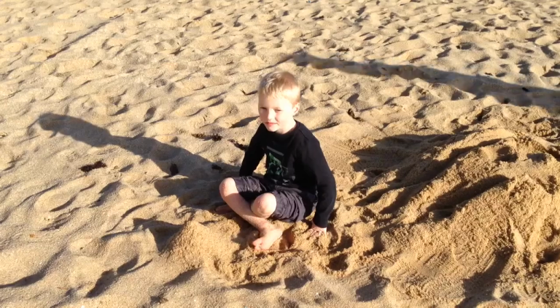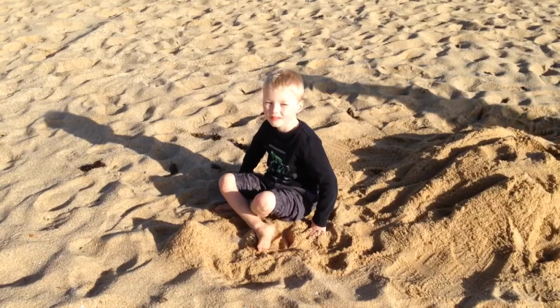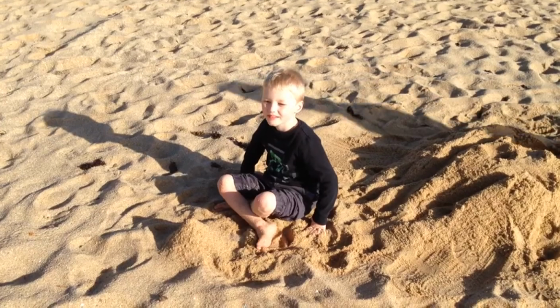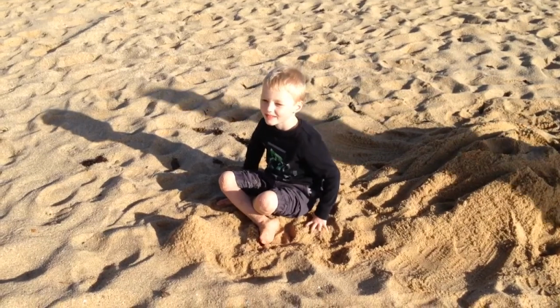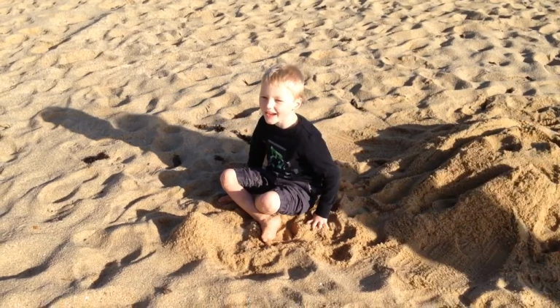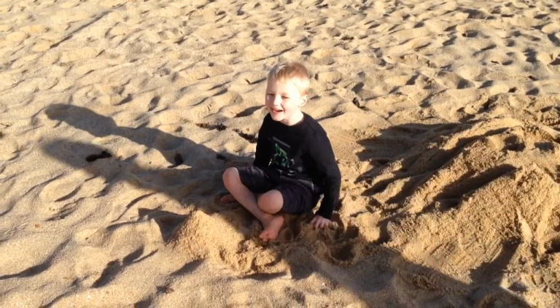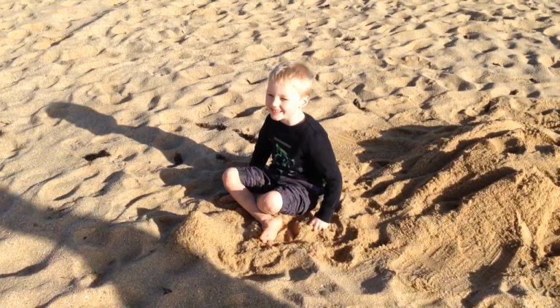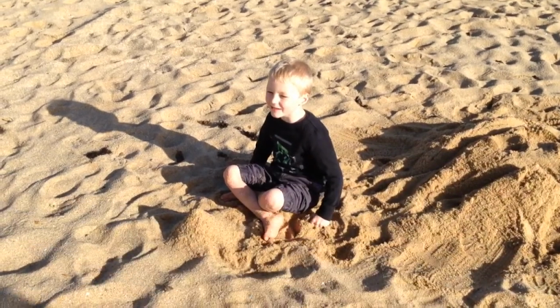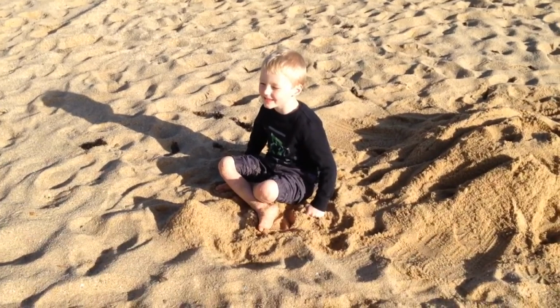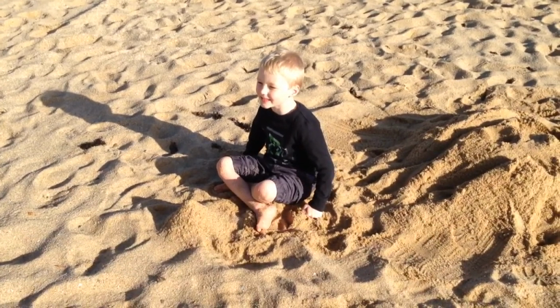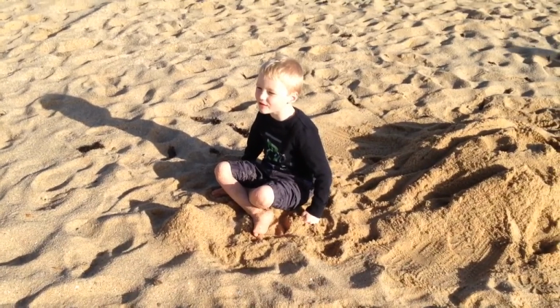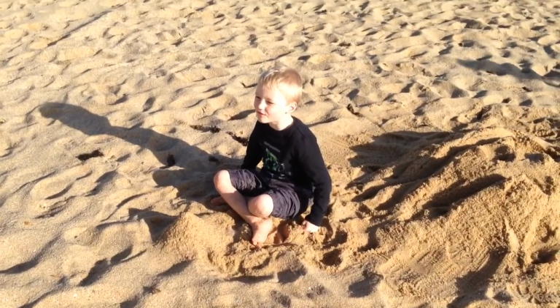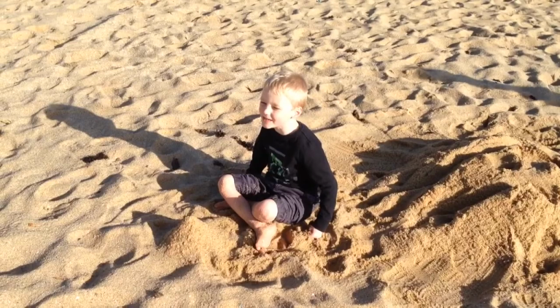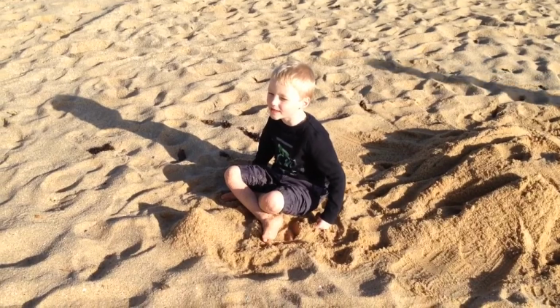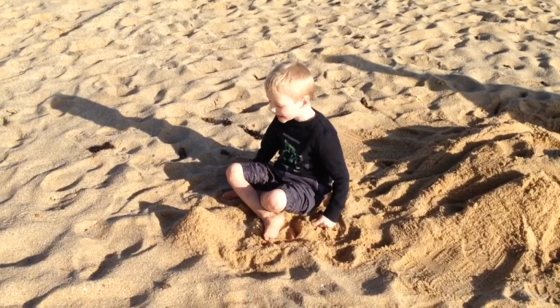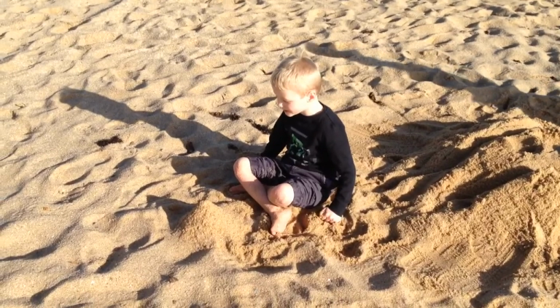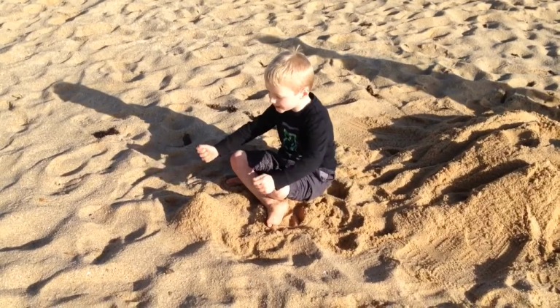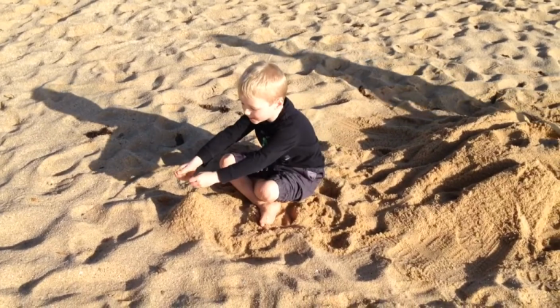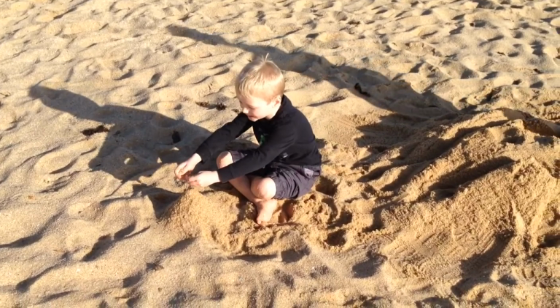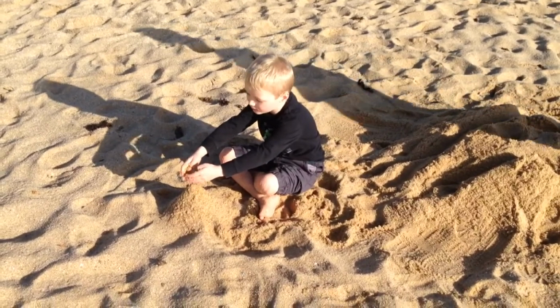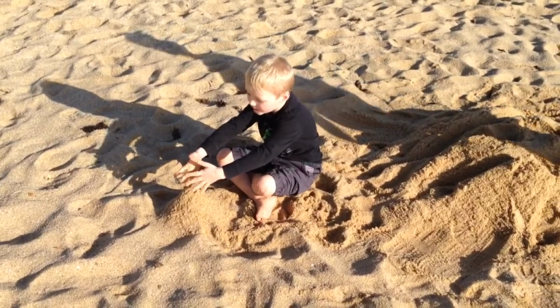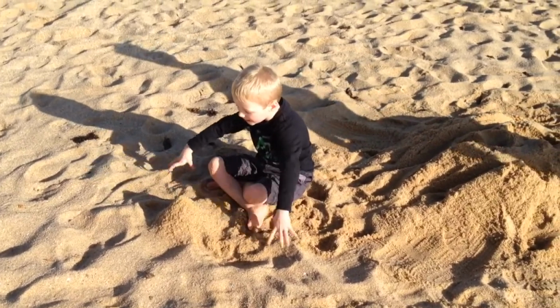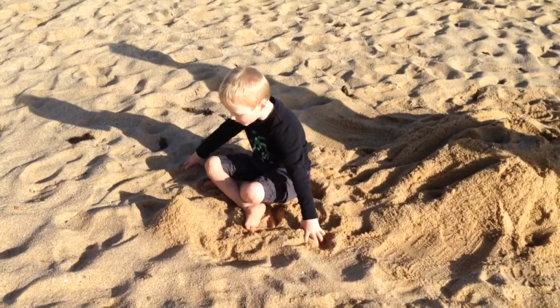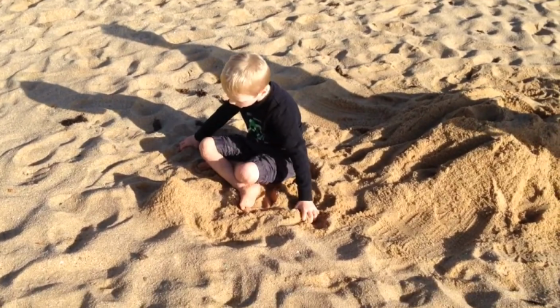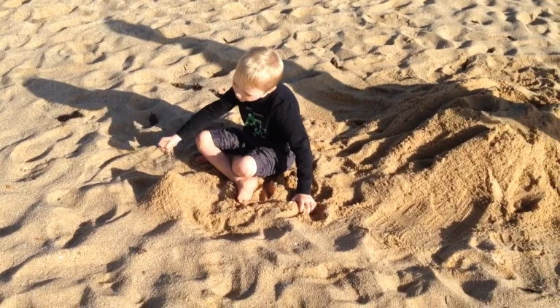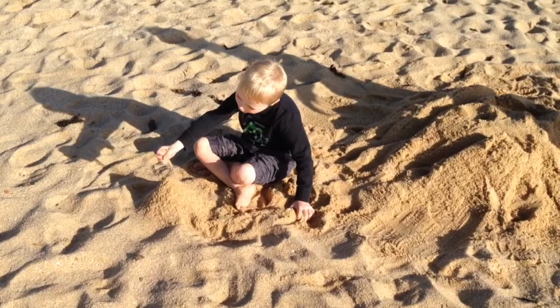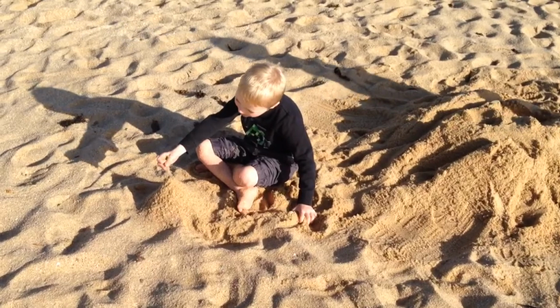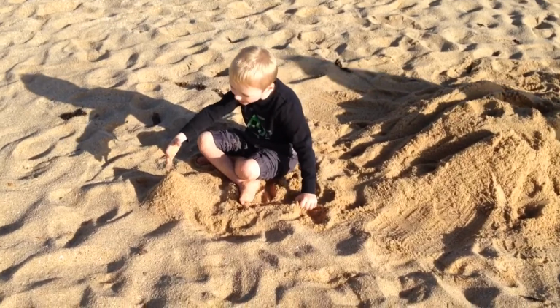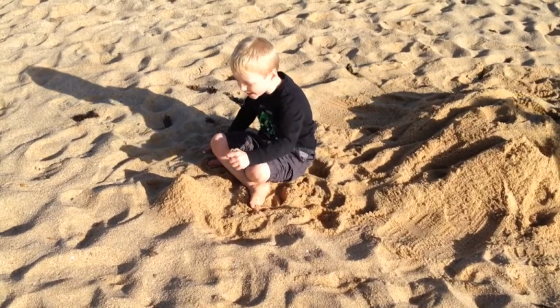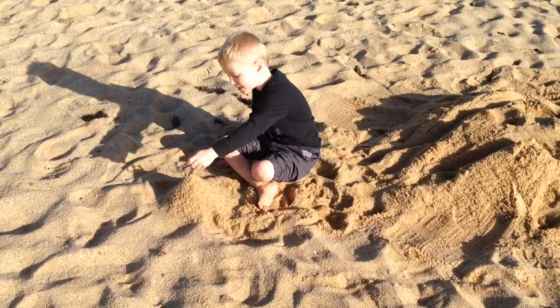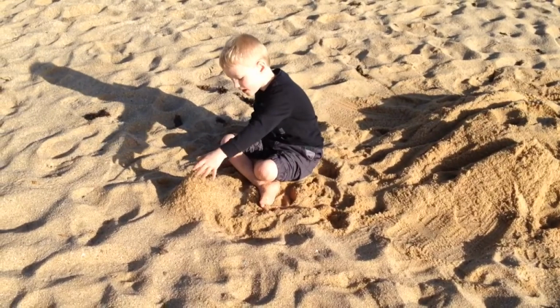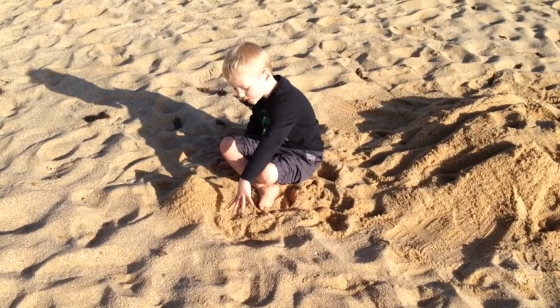Hi guys, this is David from Honey Boys and I'm building a sandcastle here. This is how it works — you just pour sand on and it gets bigger and bigger.